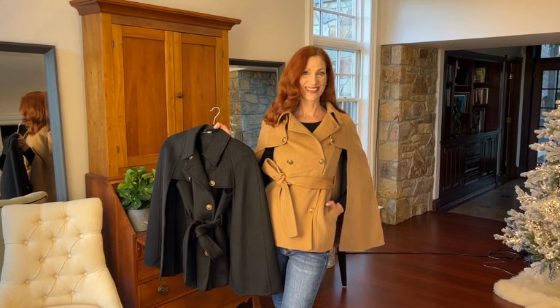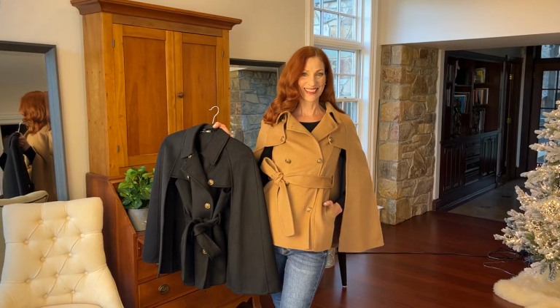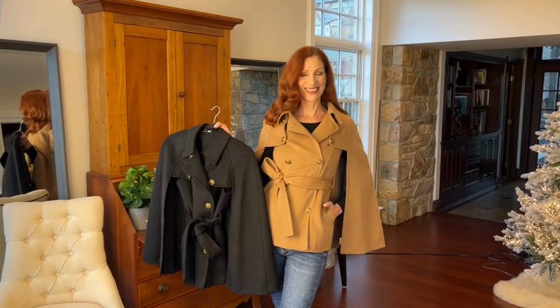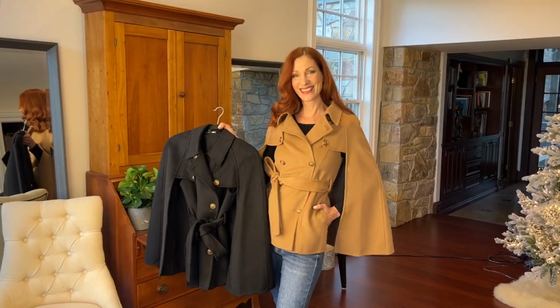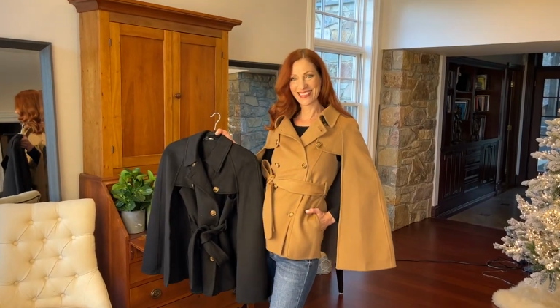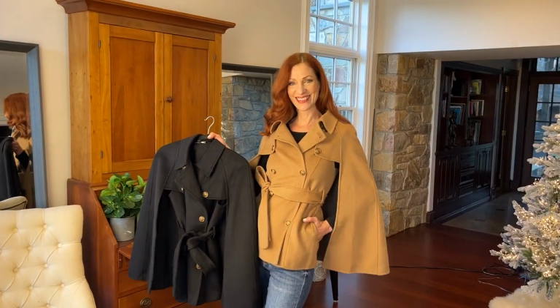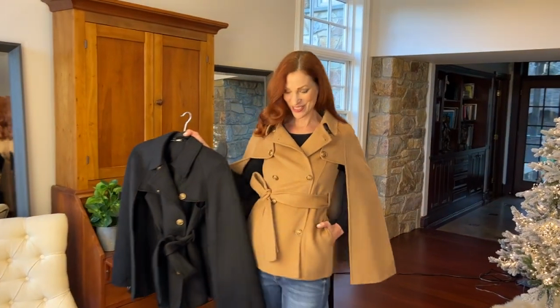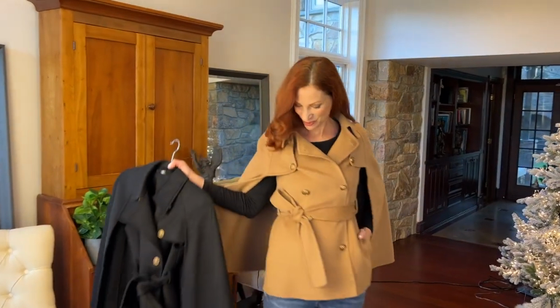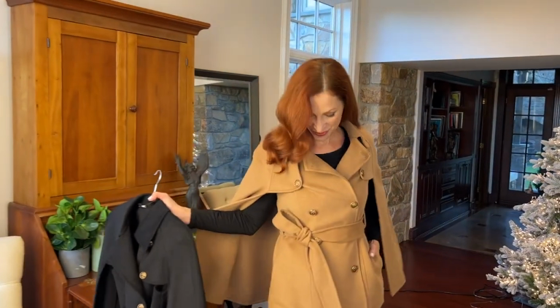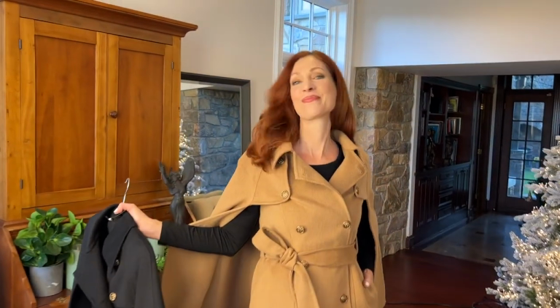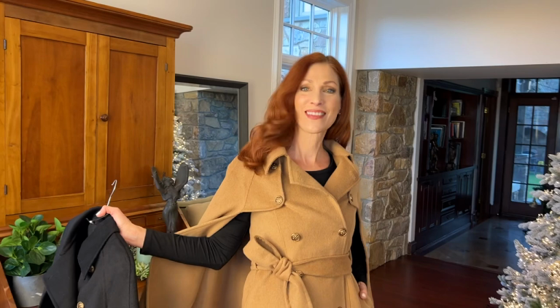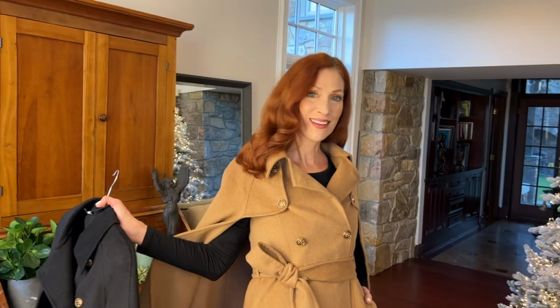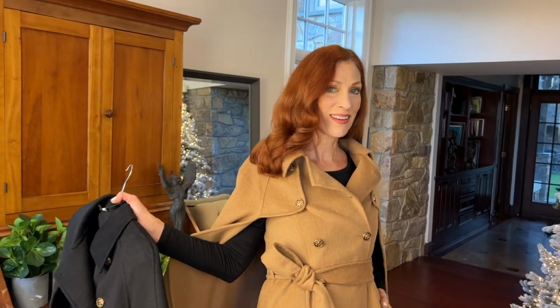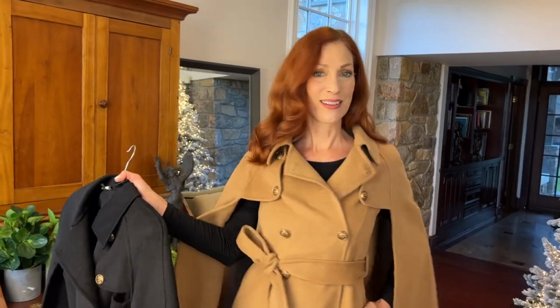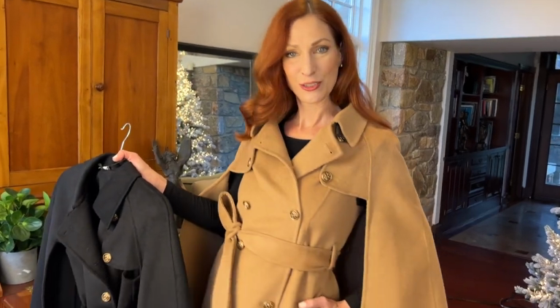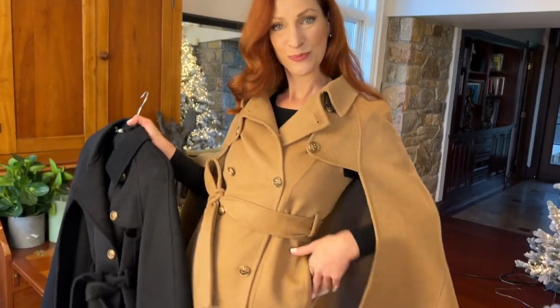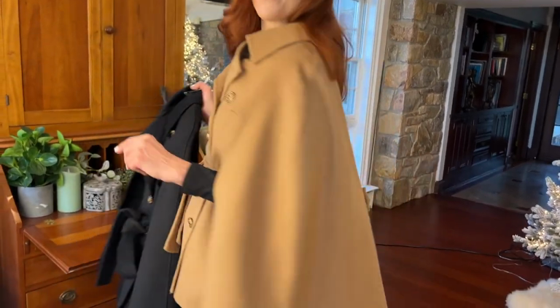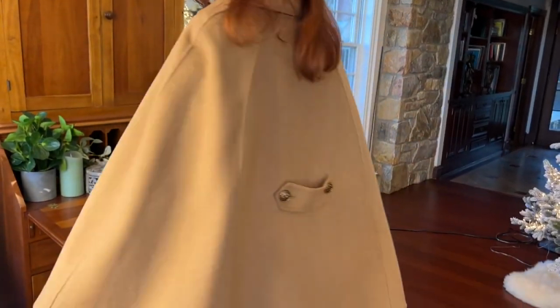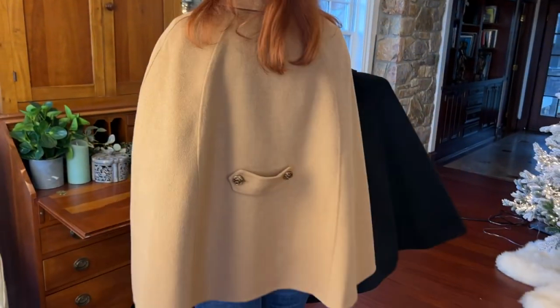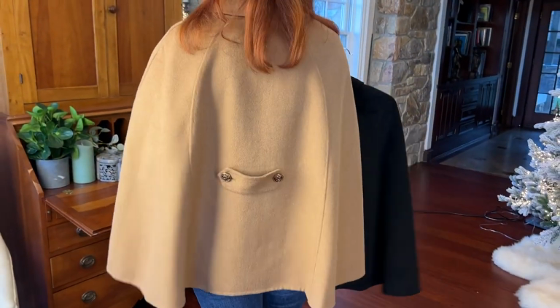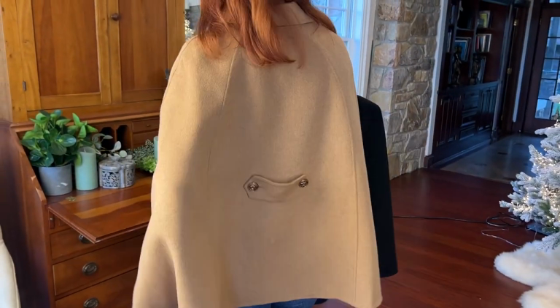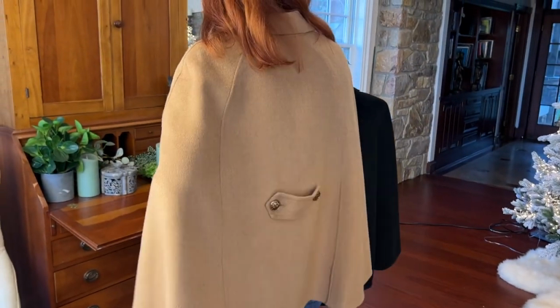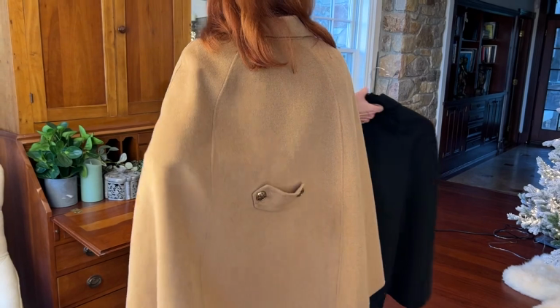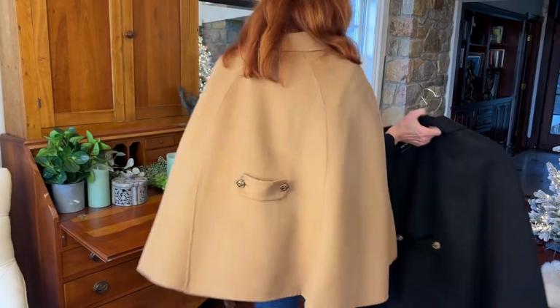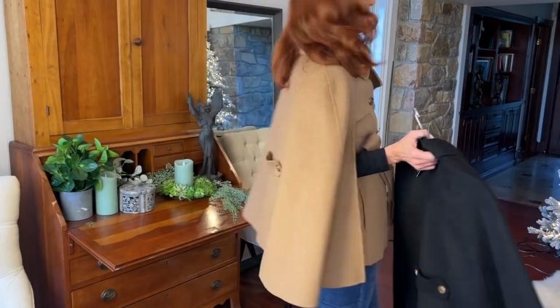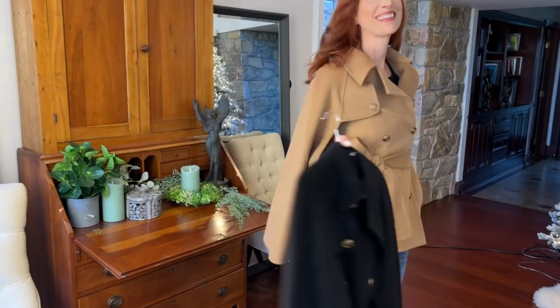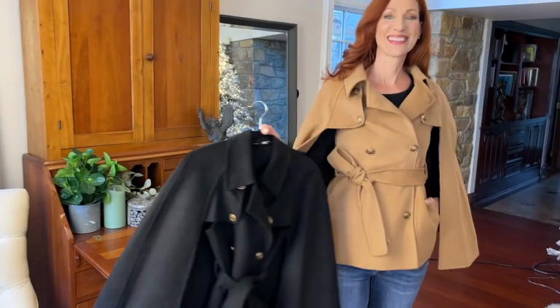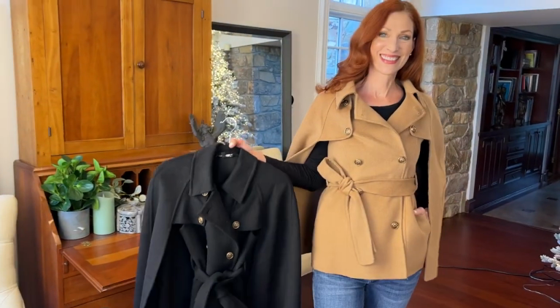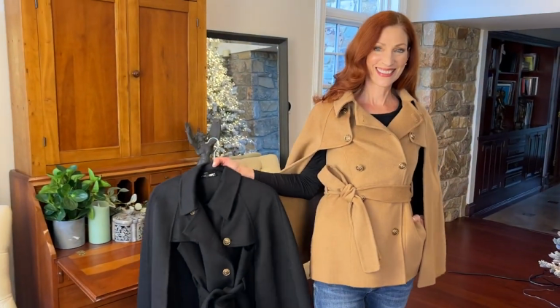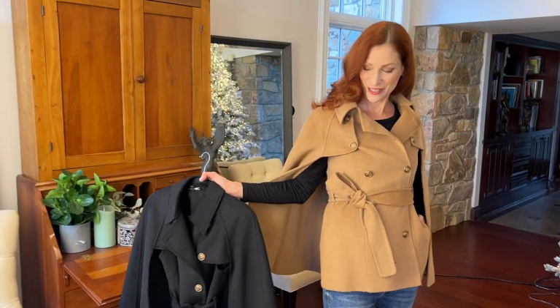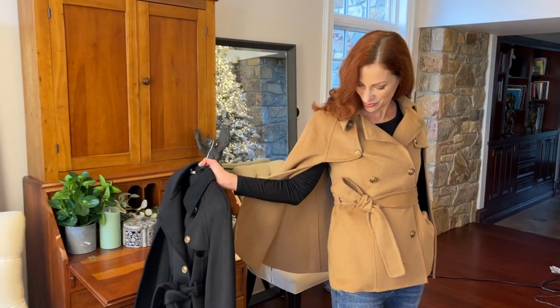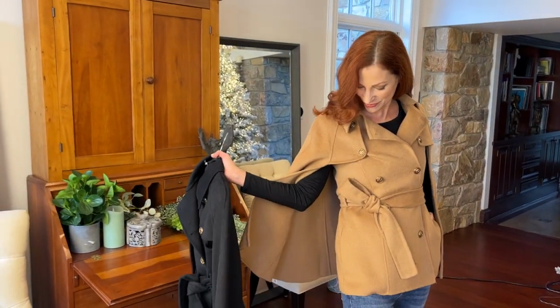One of the things that always looks fabulous is this kind of cape — it's a cape and a coat all in one. How fabulous is this? This is couture in its feel, couture in its fit.